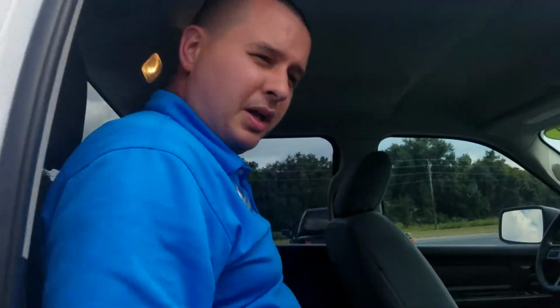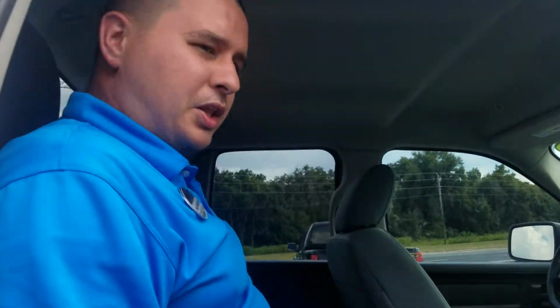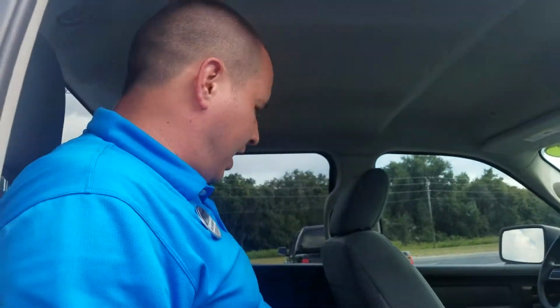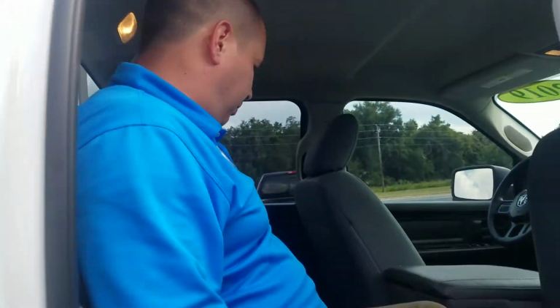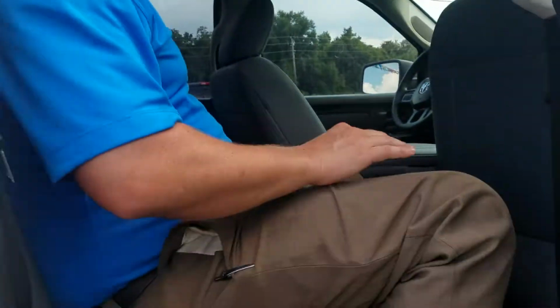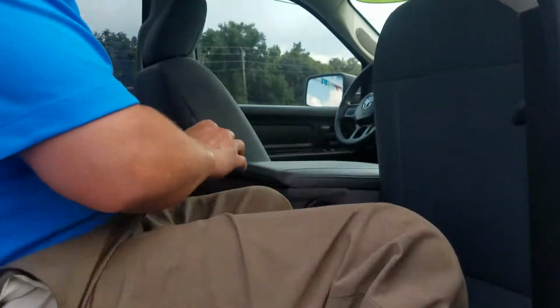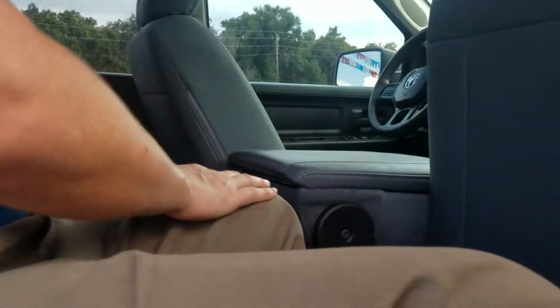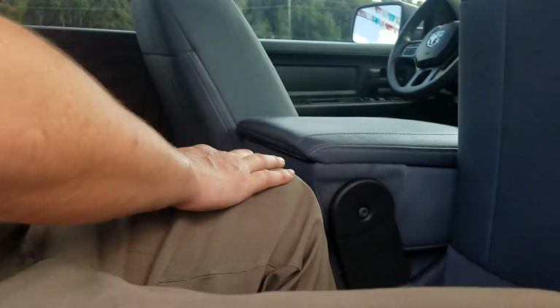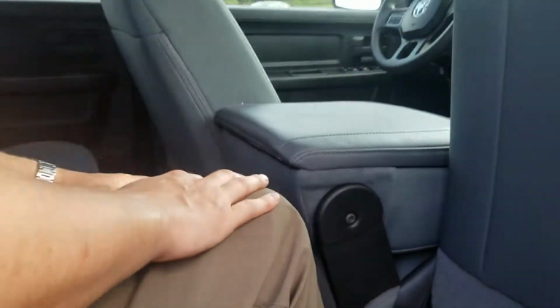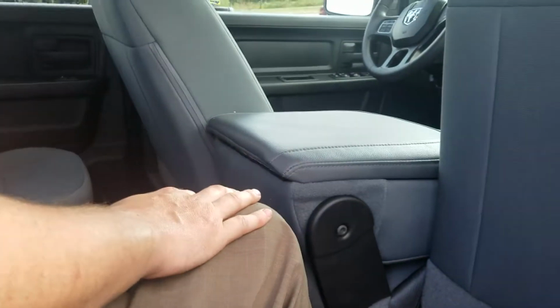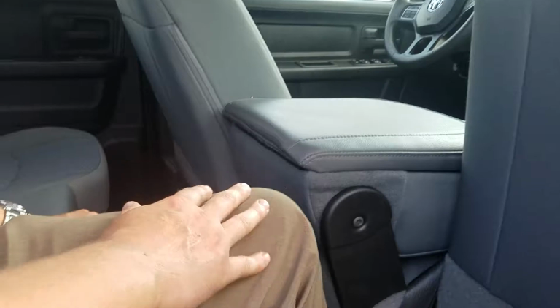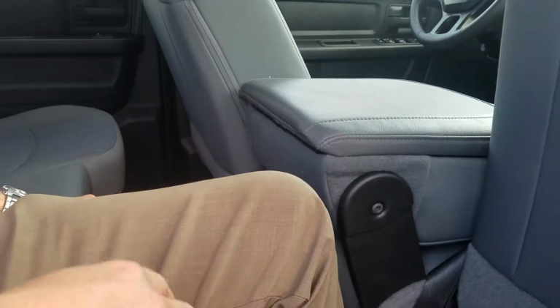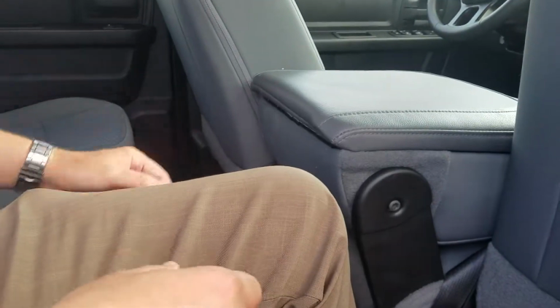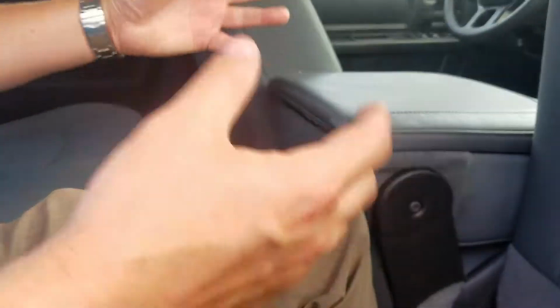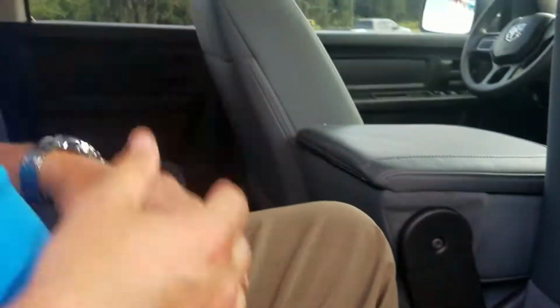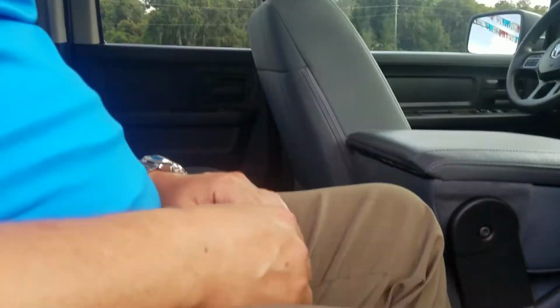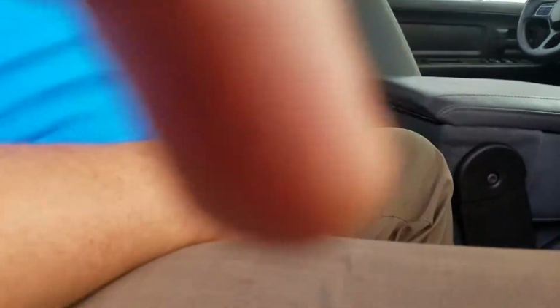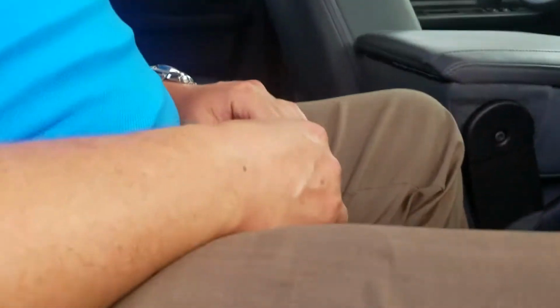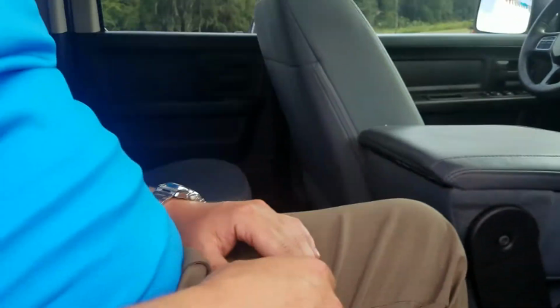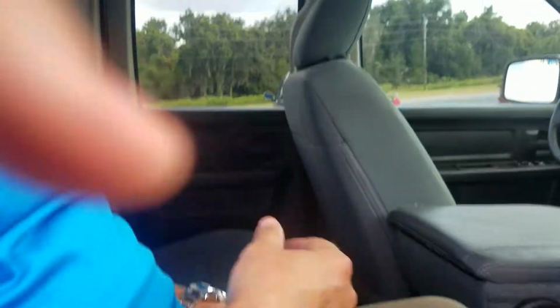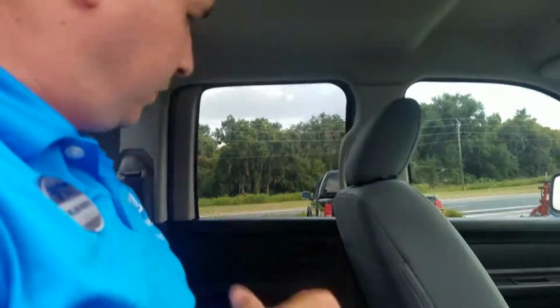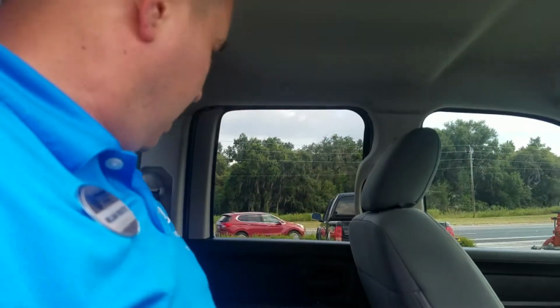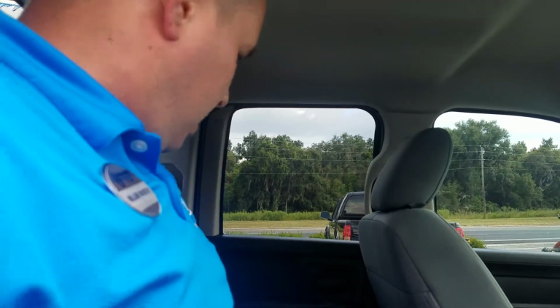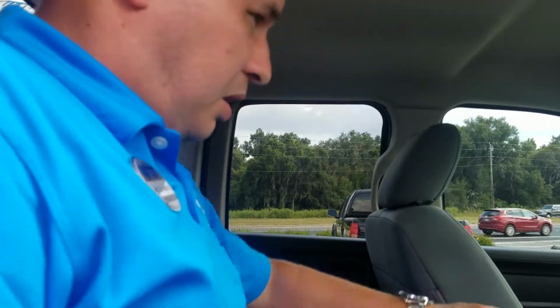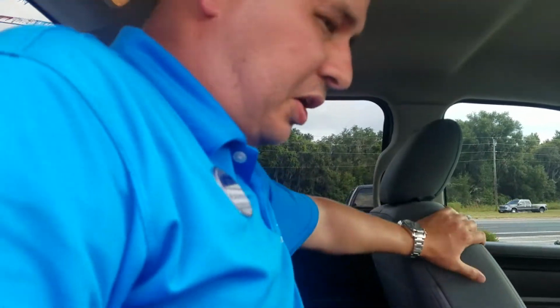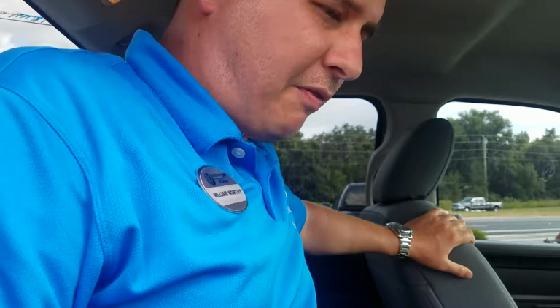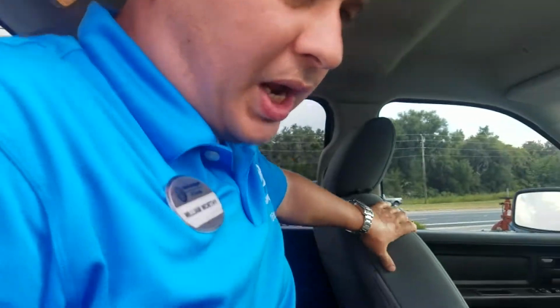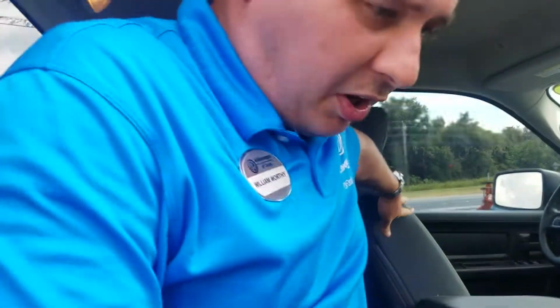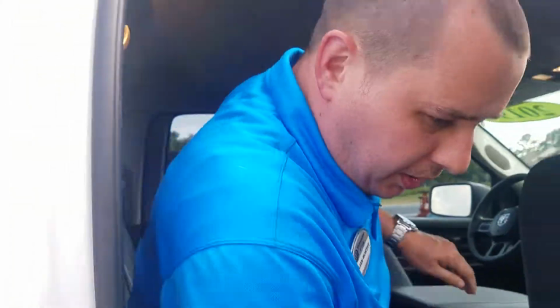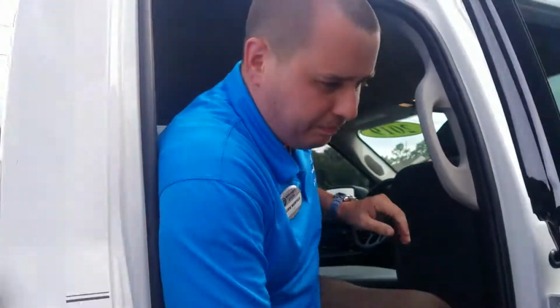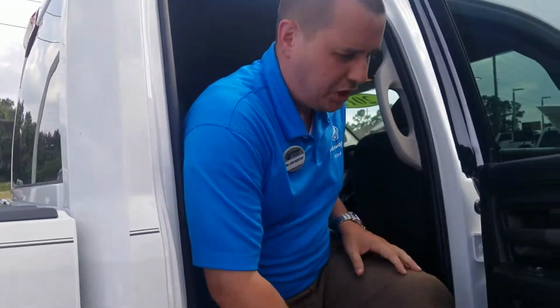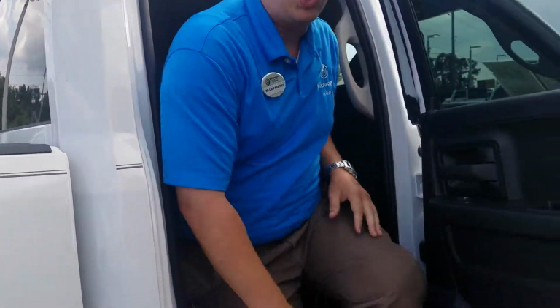In the back, there is no center console for air, but the air does go through the cabin very, very well. It does have the gray interior — that's cloth.